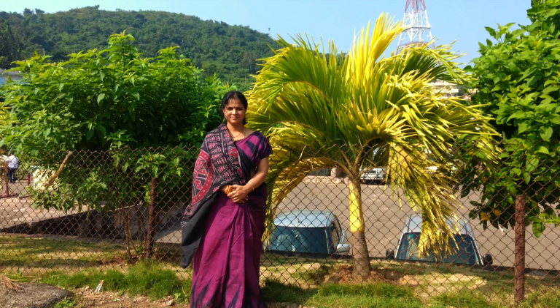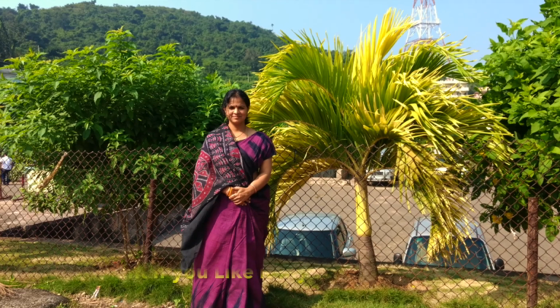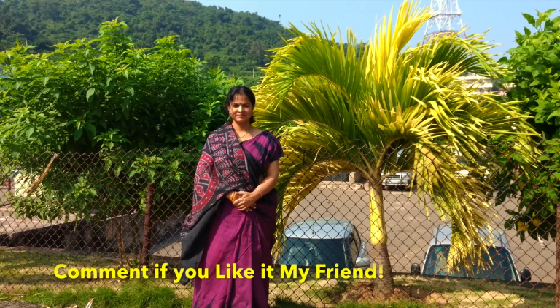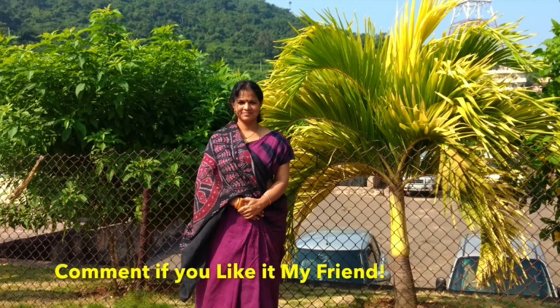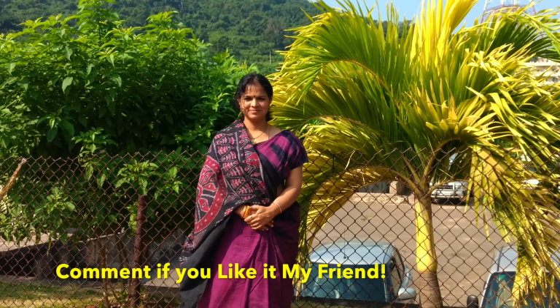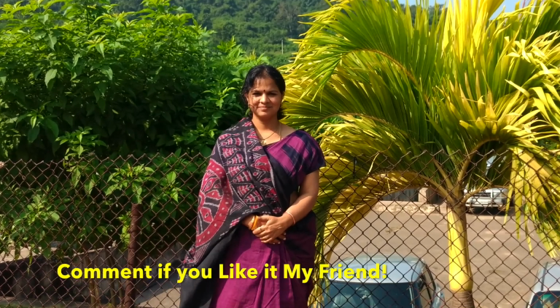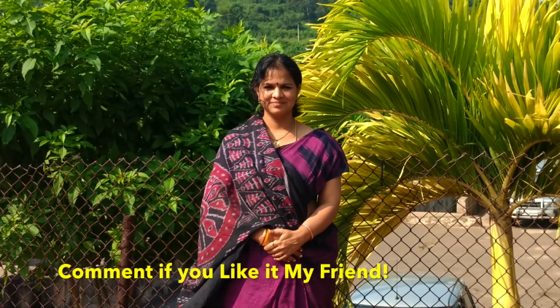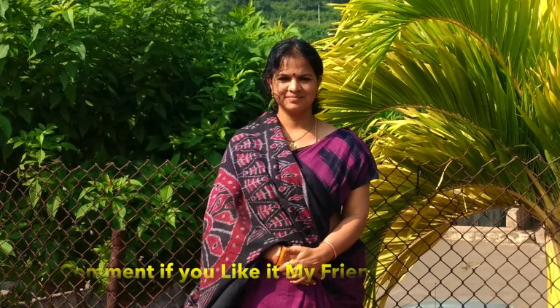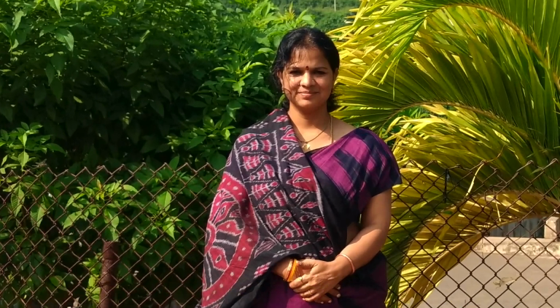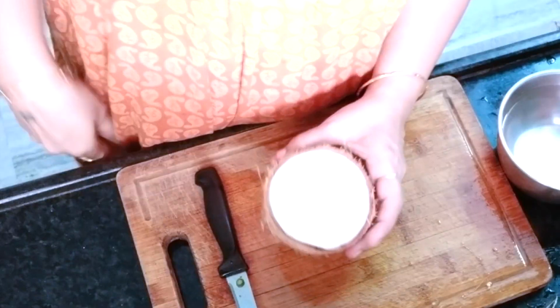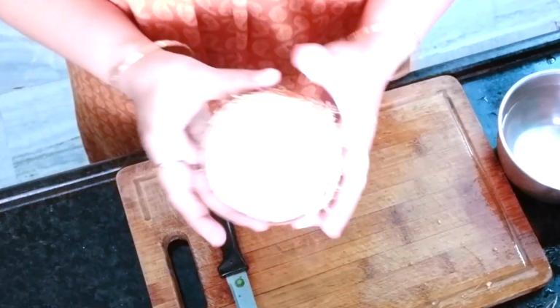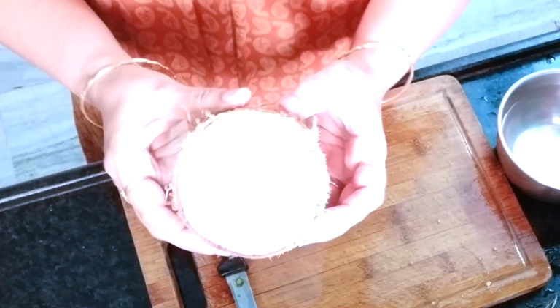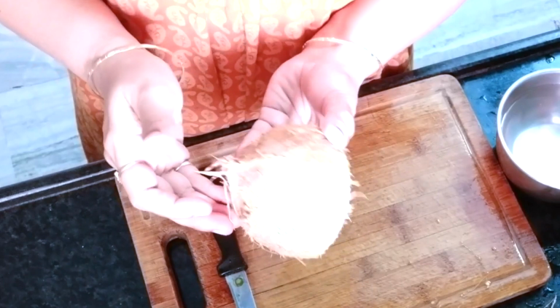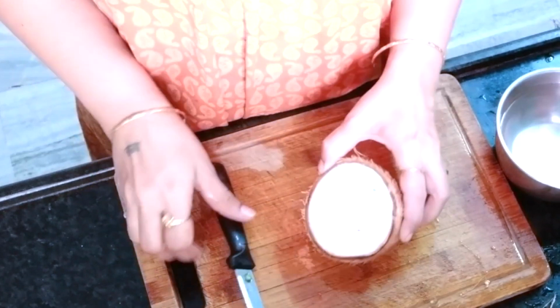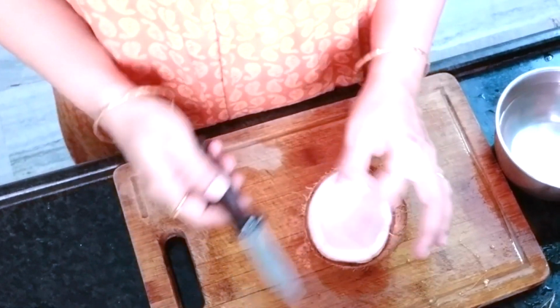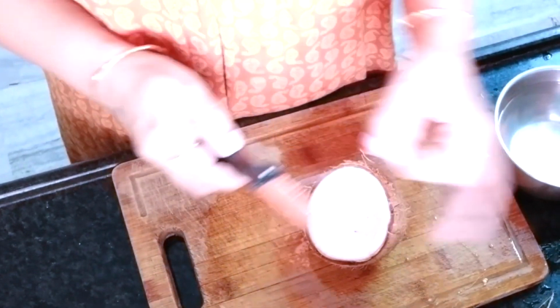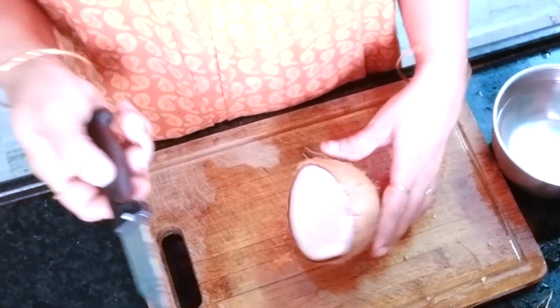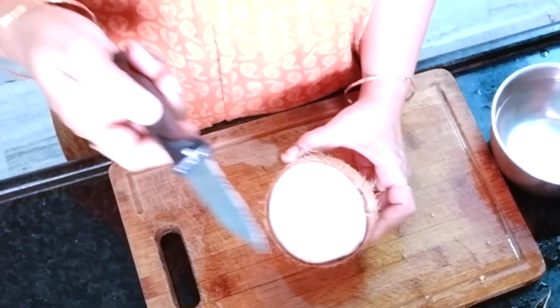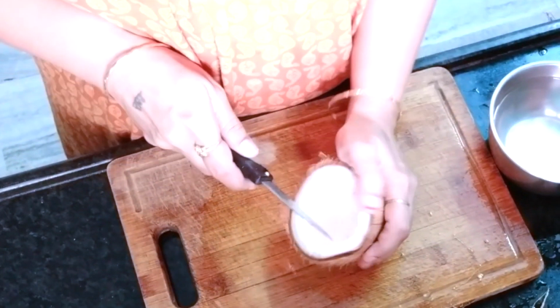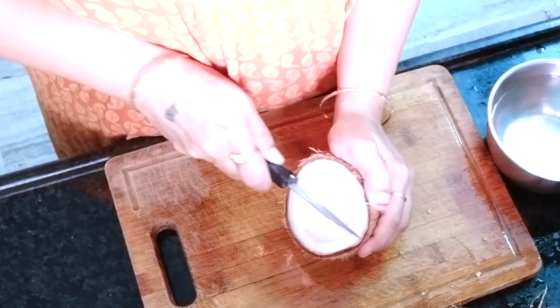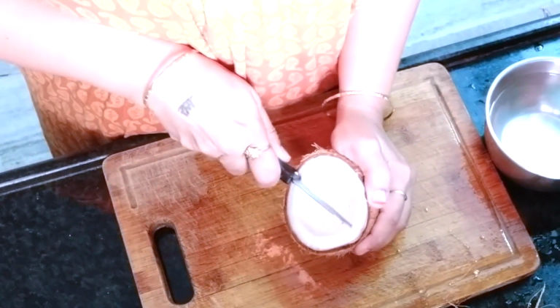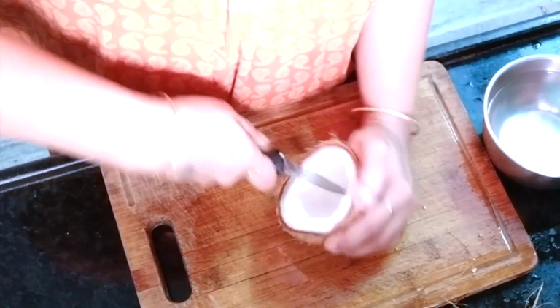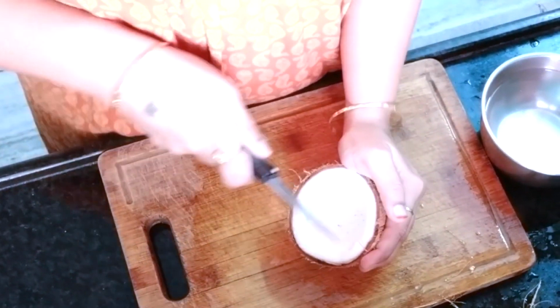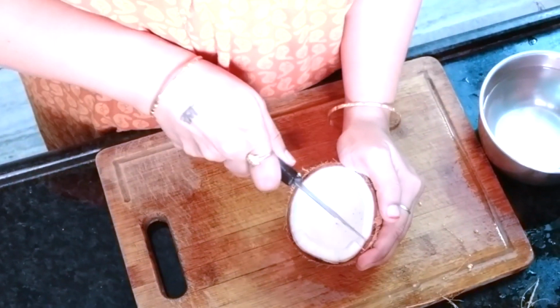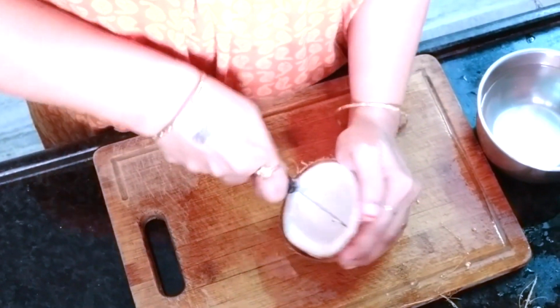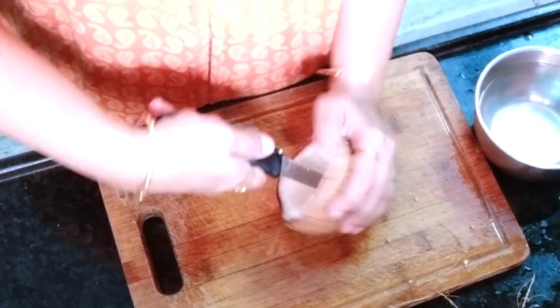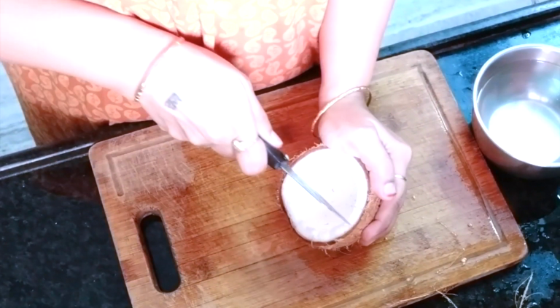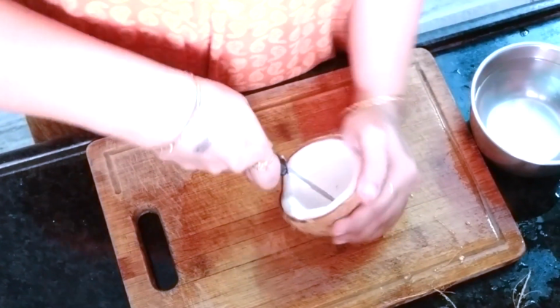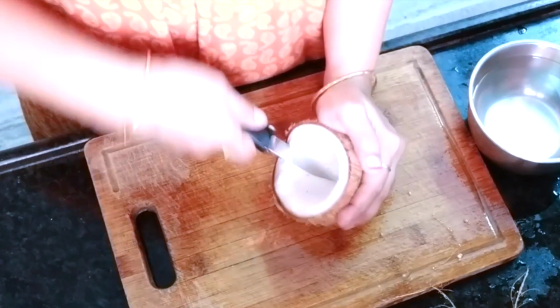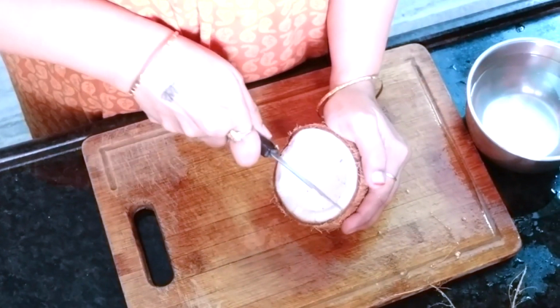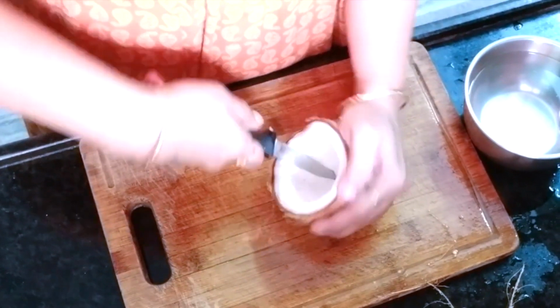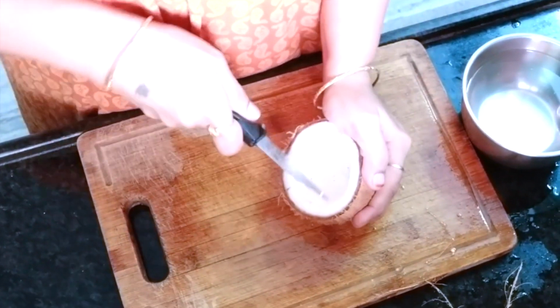Hi friends, it's me Lakshmi Gayatri. Once again today I would like to show you a few easy methods of cutting vegetables. If you take the fresh coconut, you can remove it very easily in this way — make grooves with the knife.